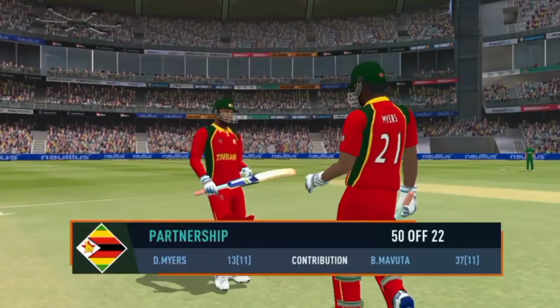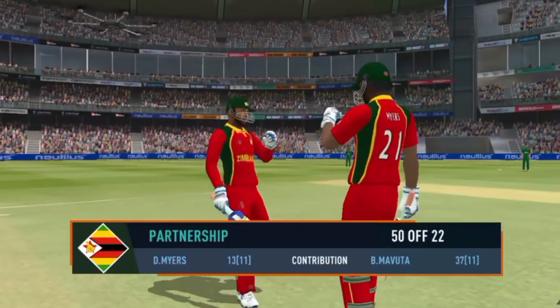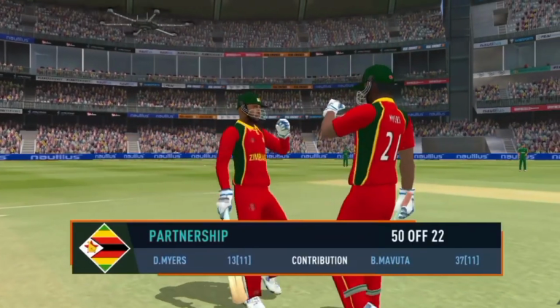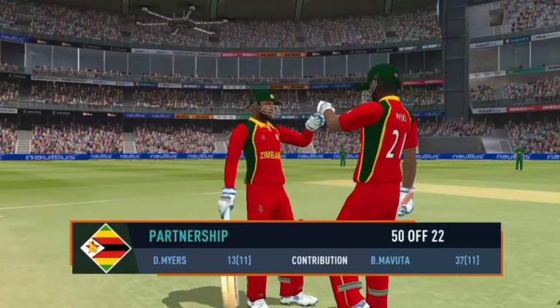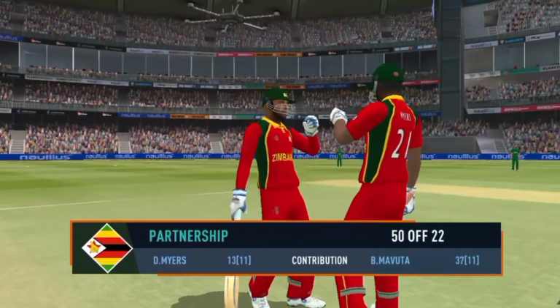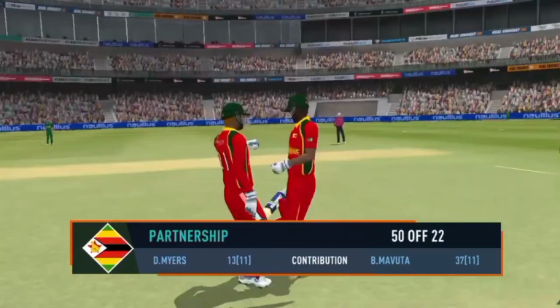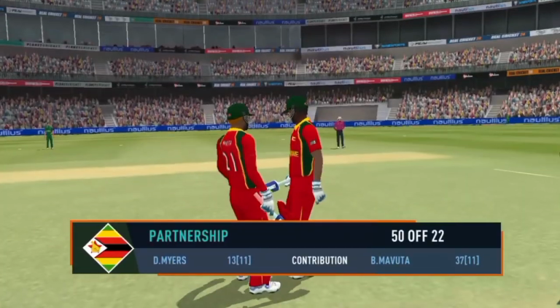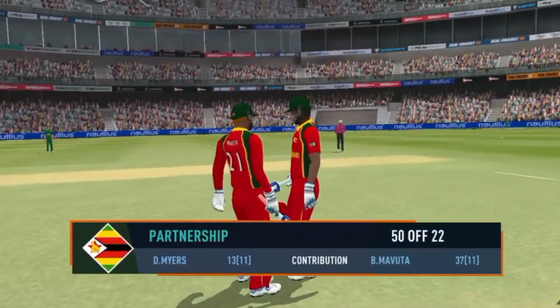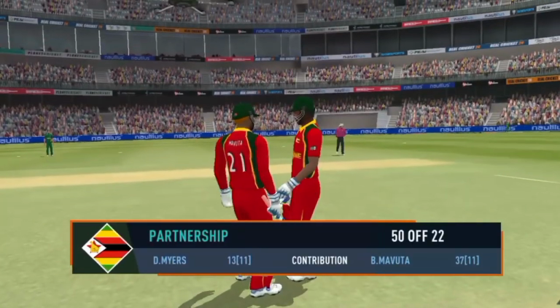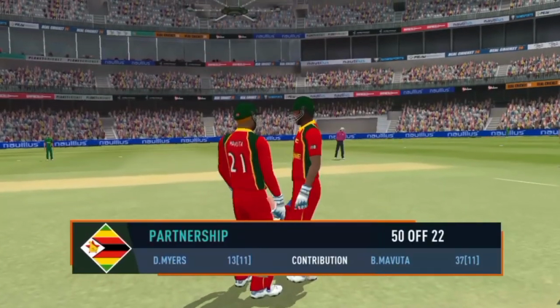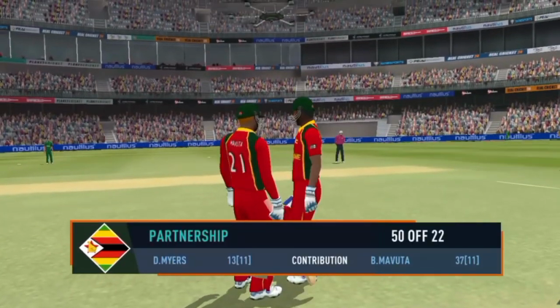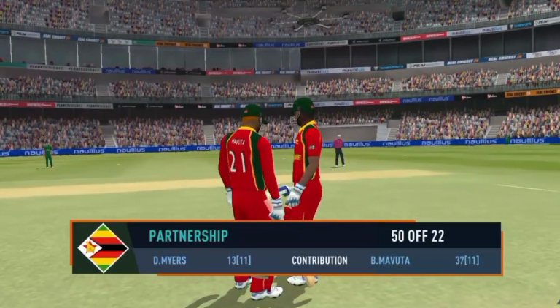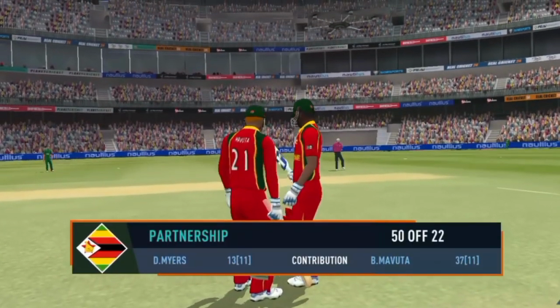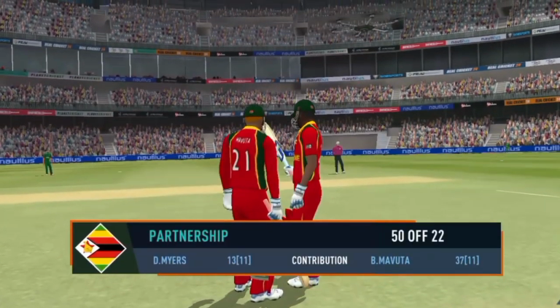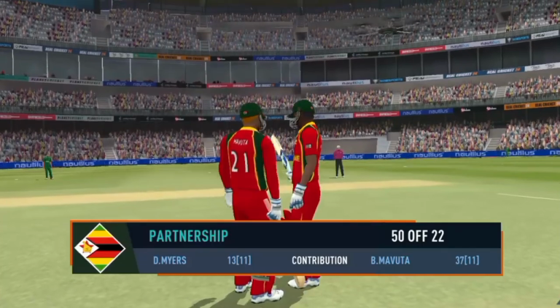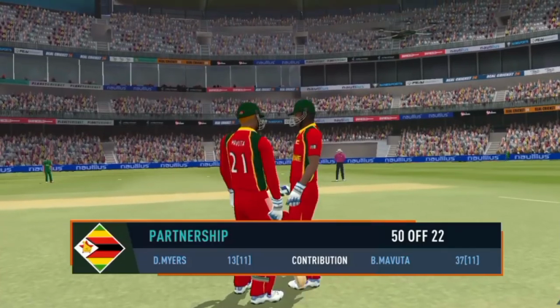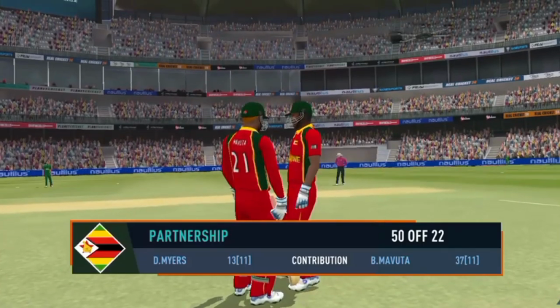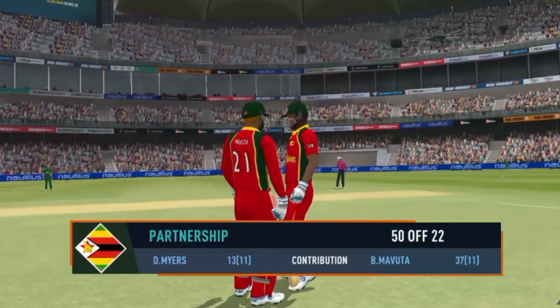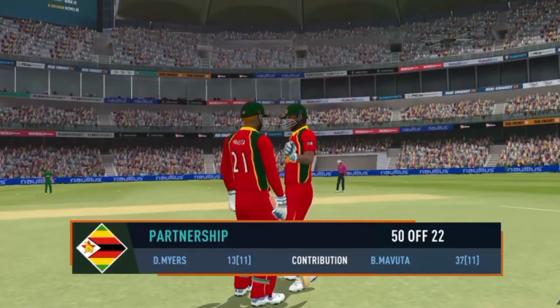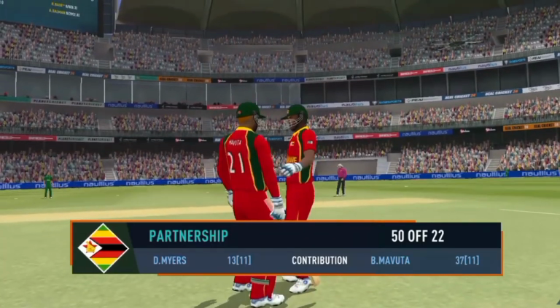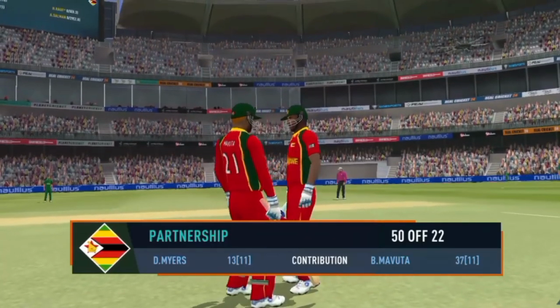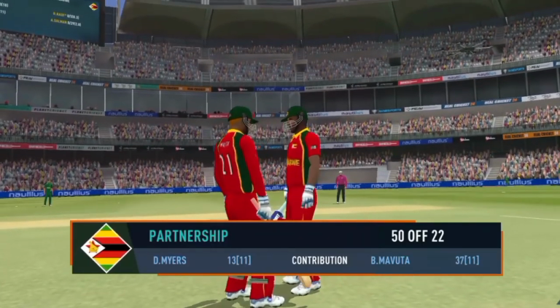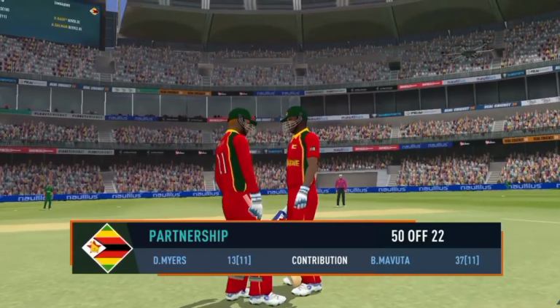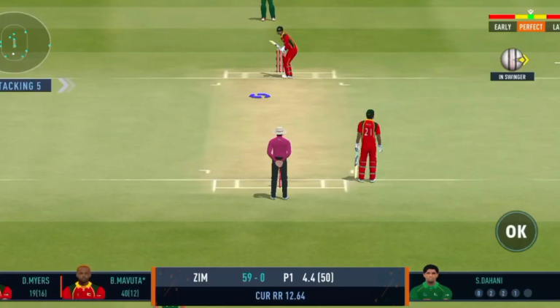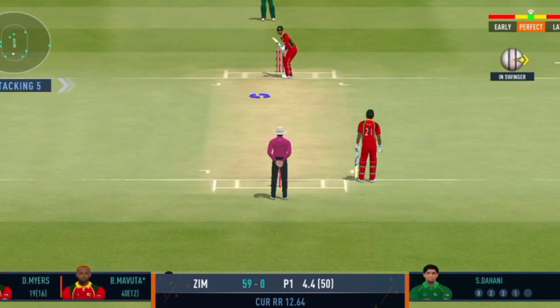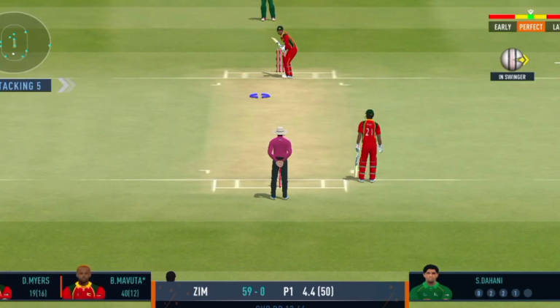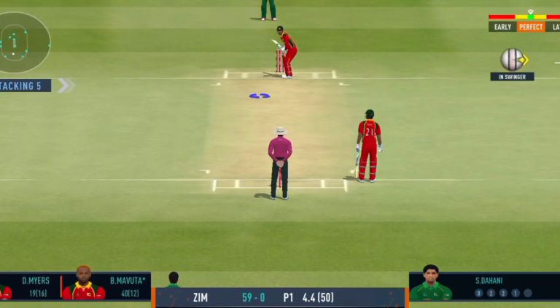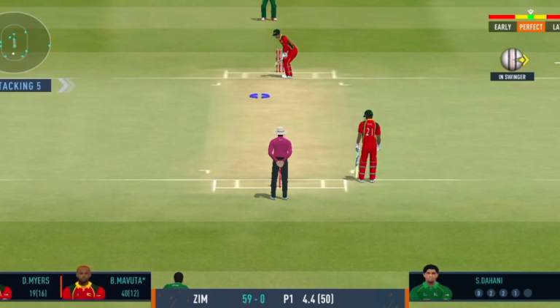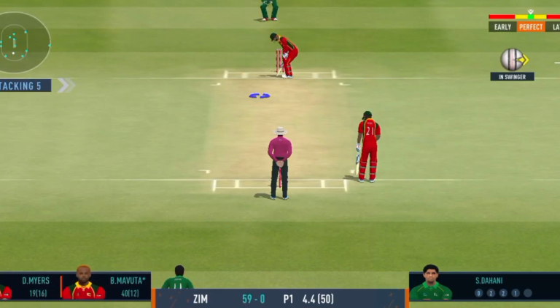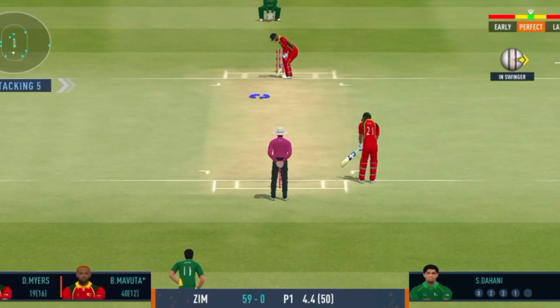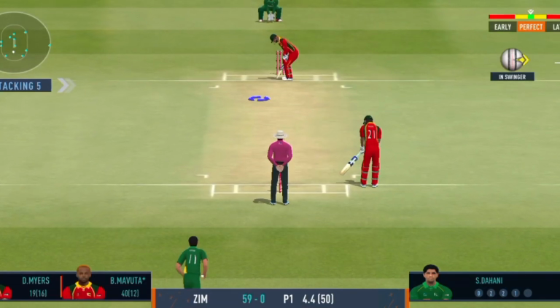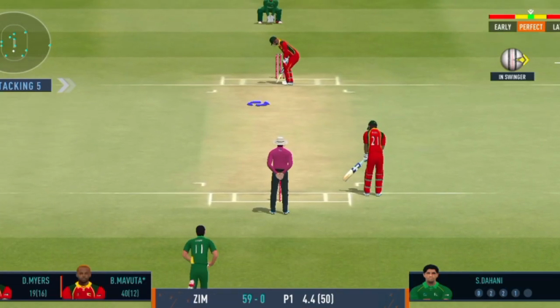These two gentlemen have played really well and have been finding the gaps at will. Important partnership this. They really took it to the fielders.